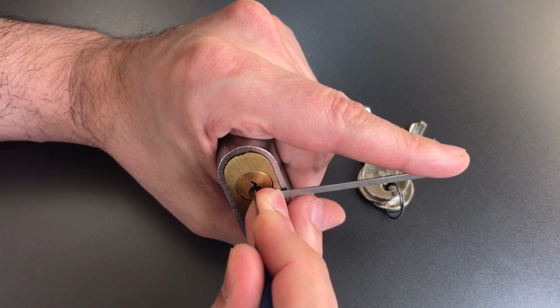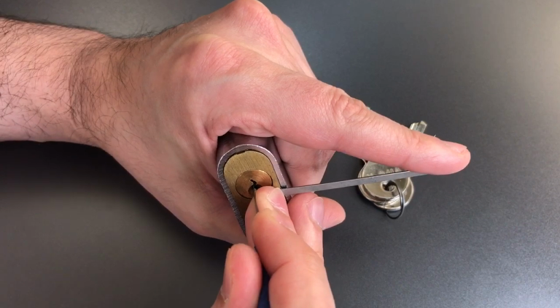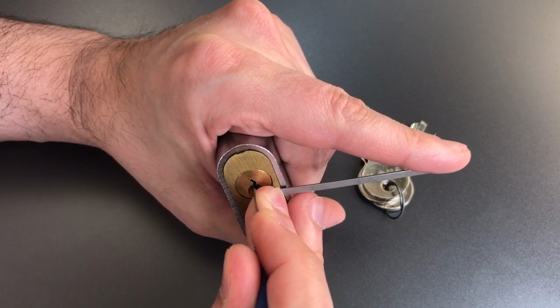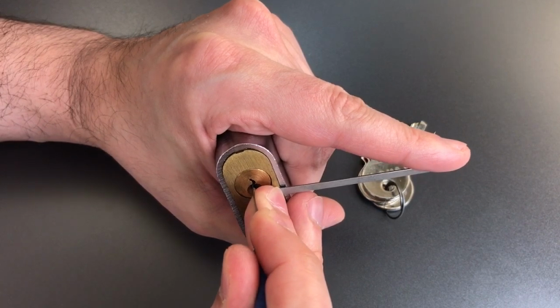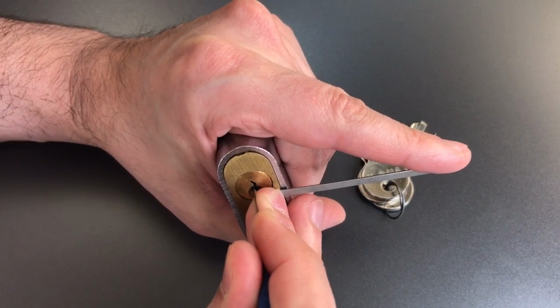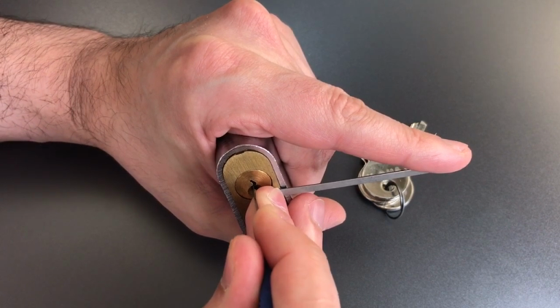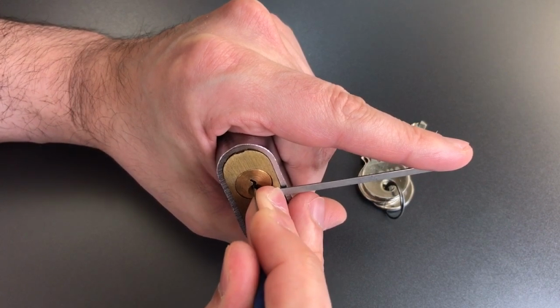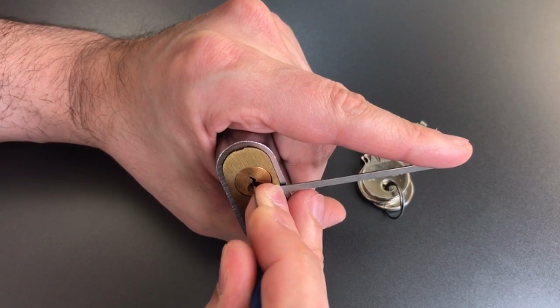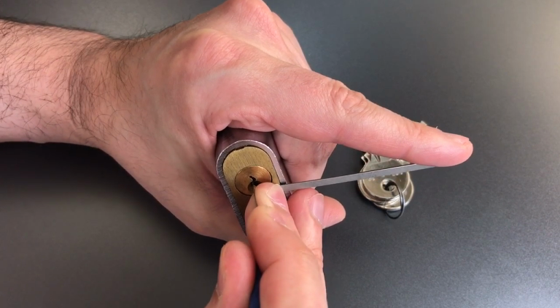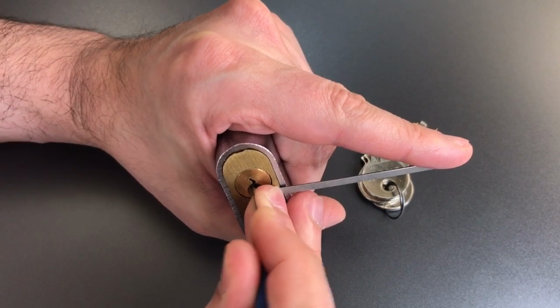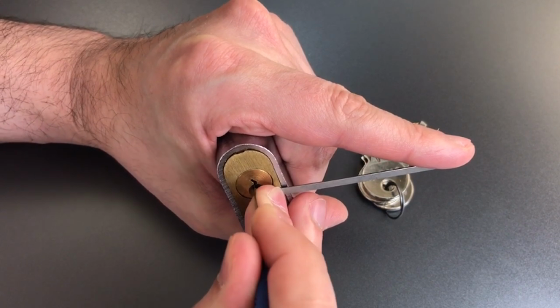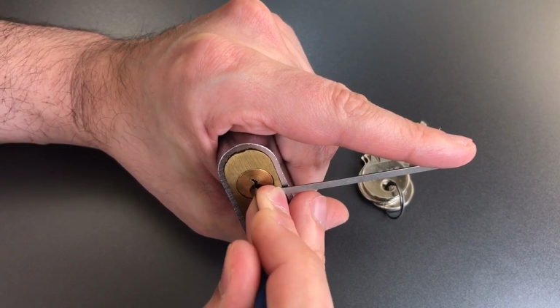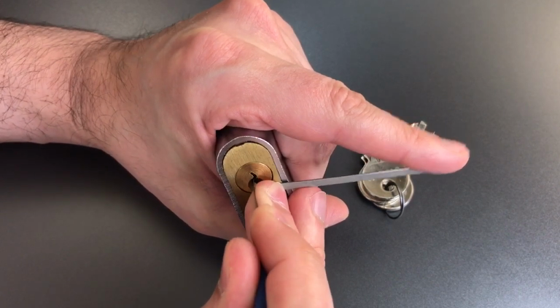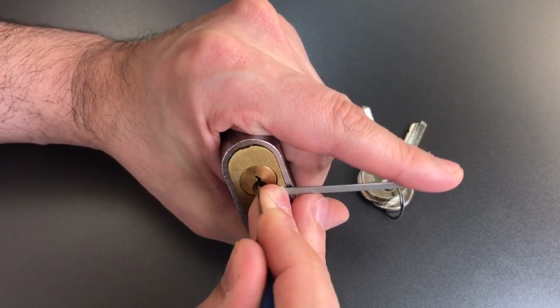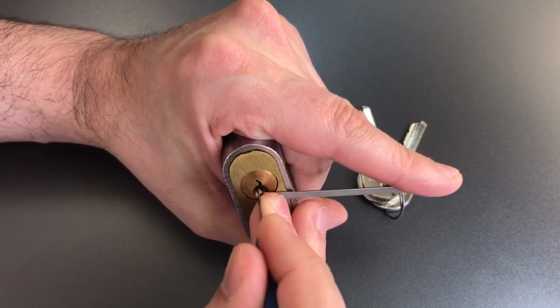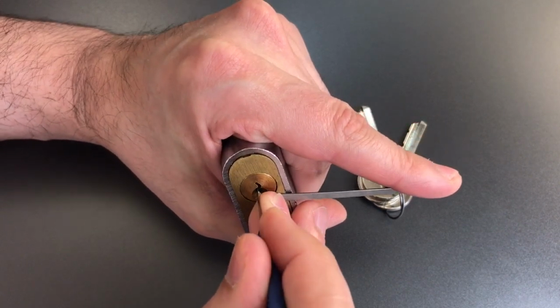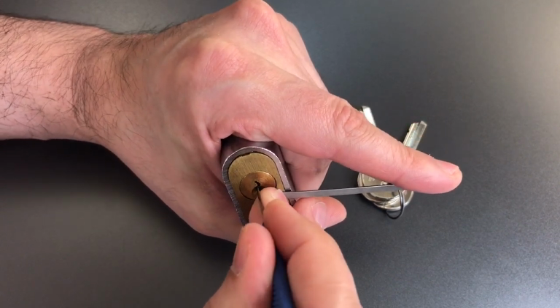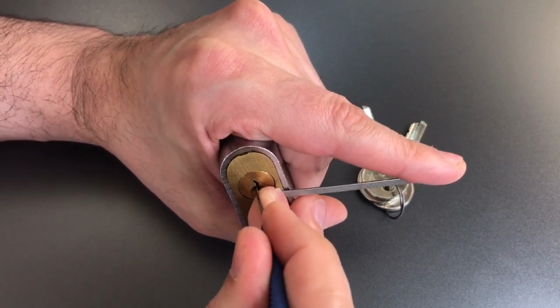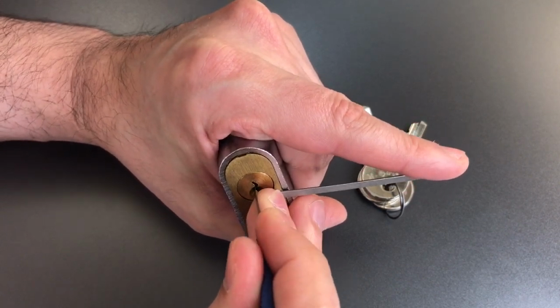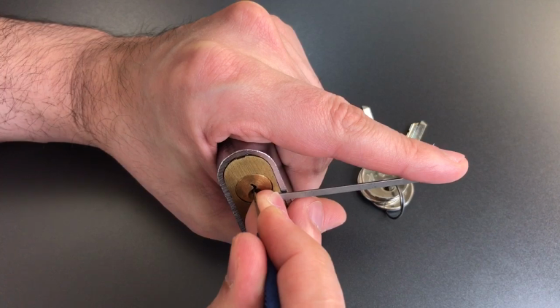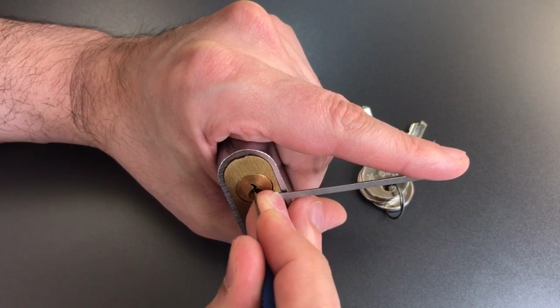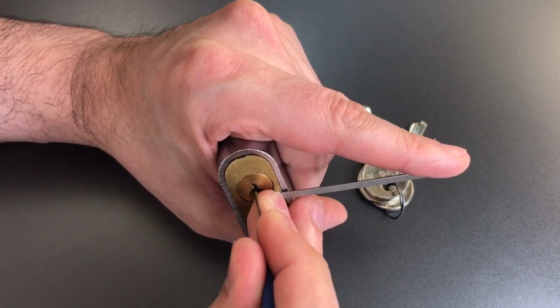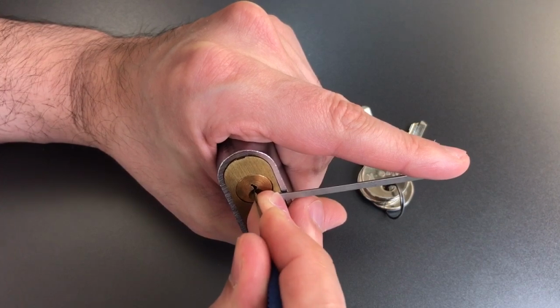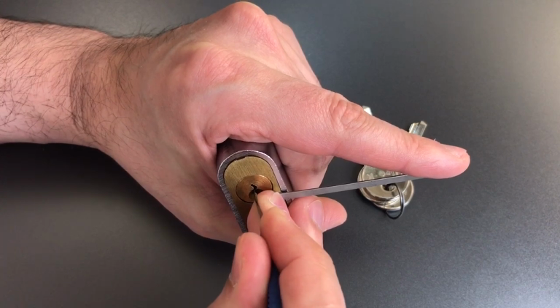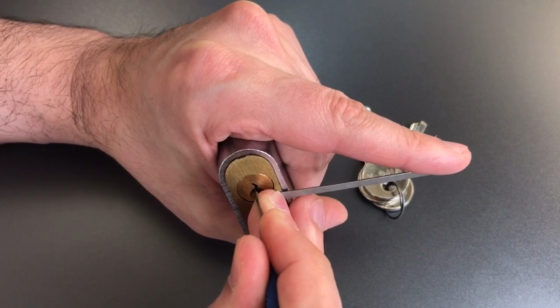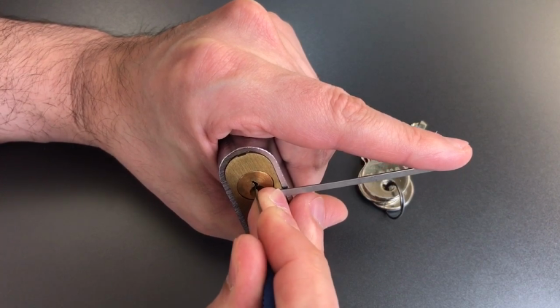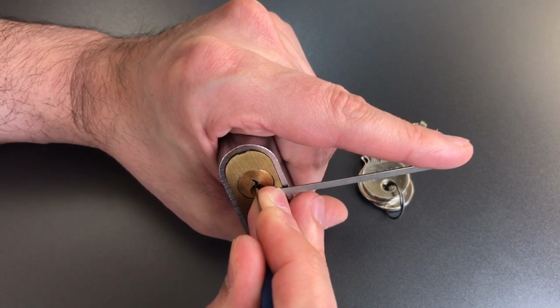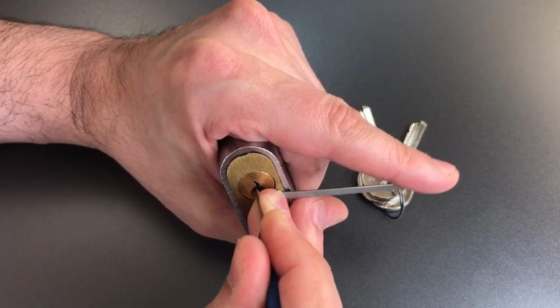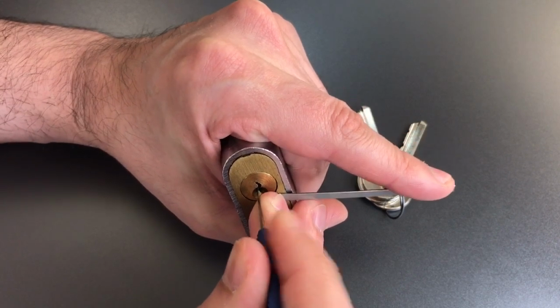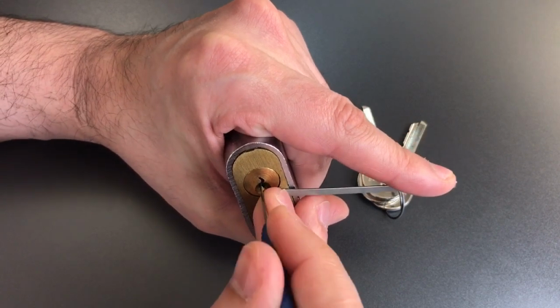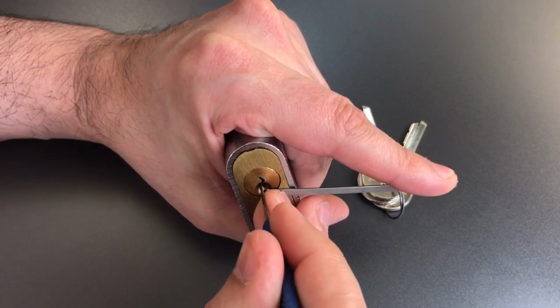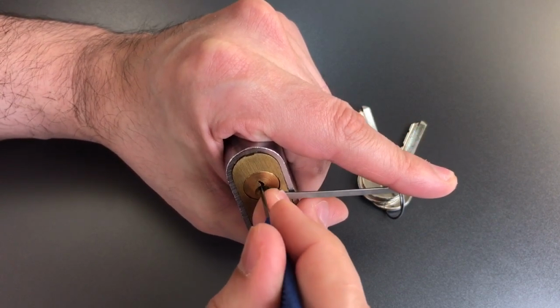Five — same thing. Got five set. Six set.